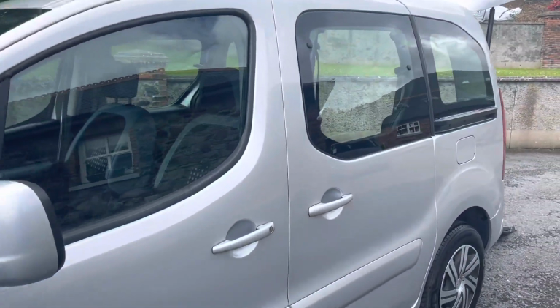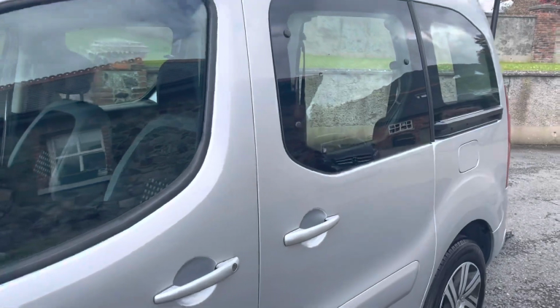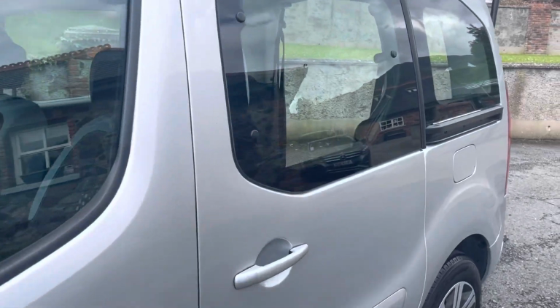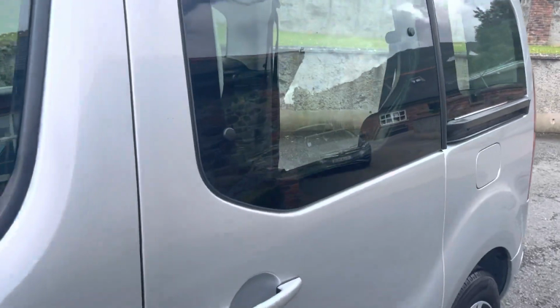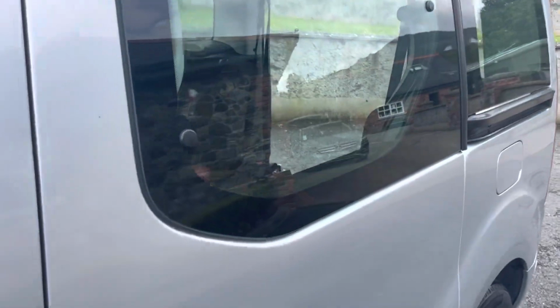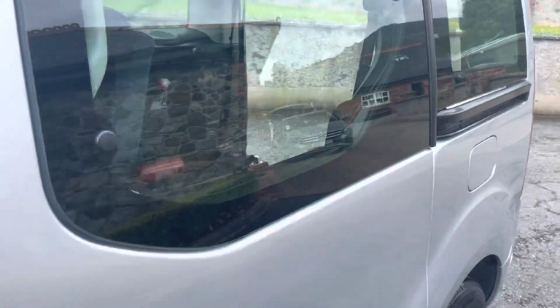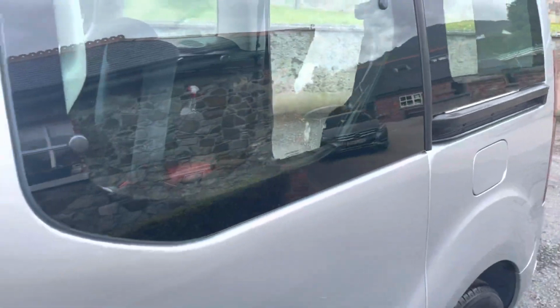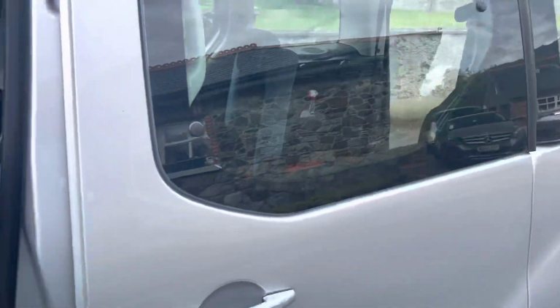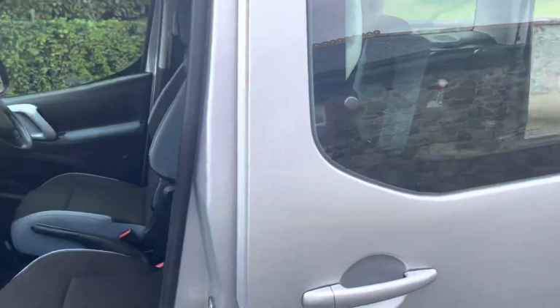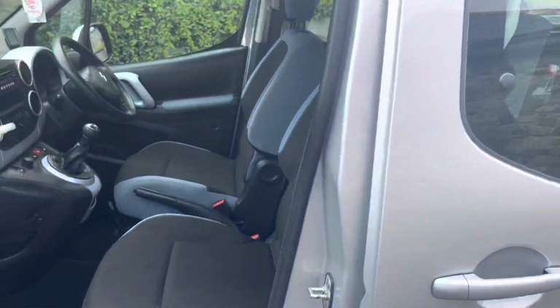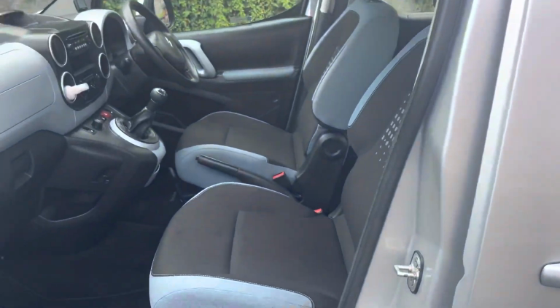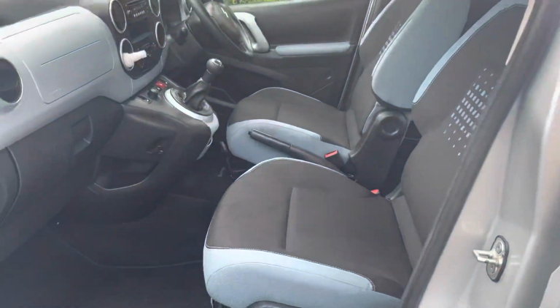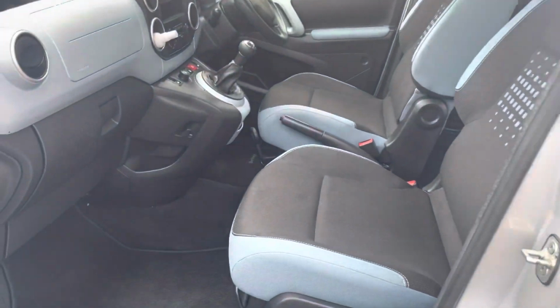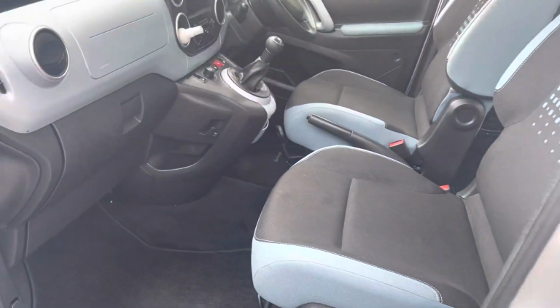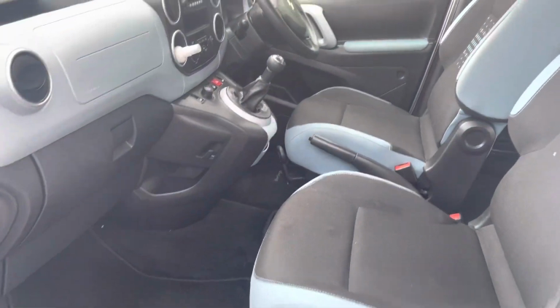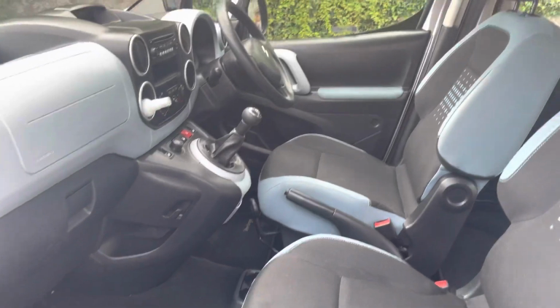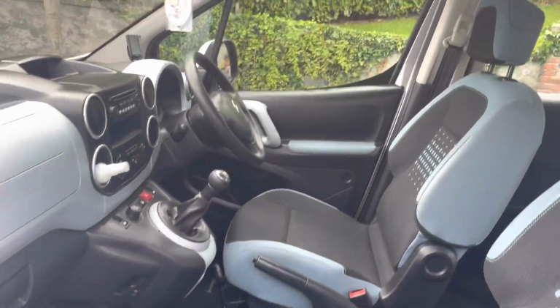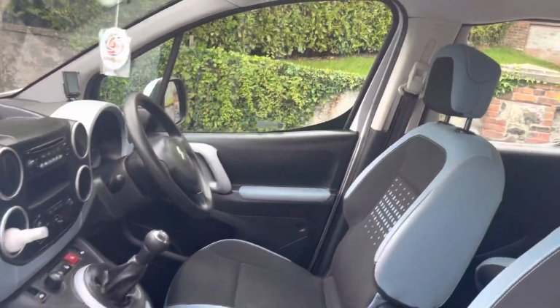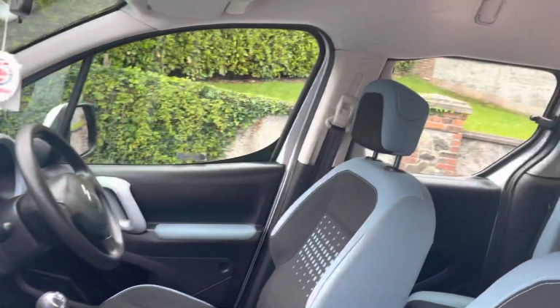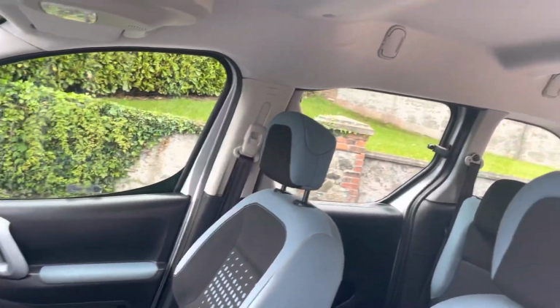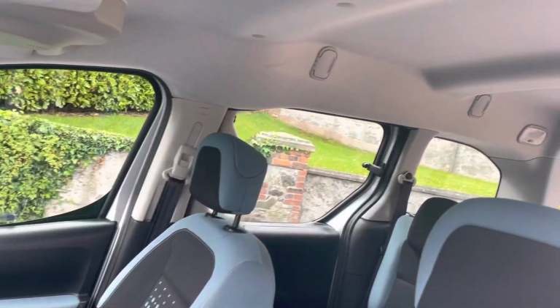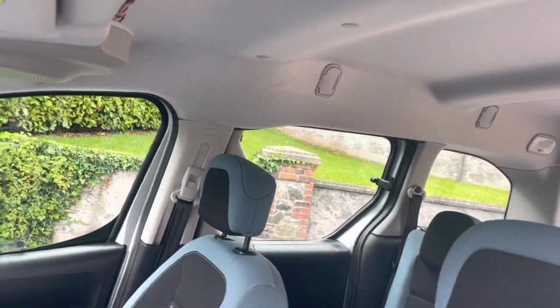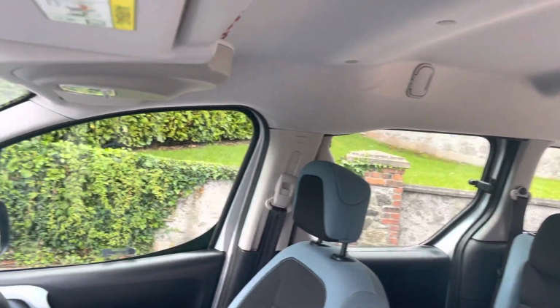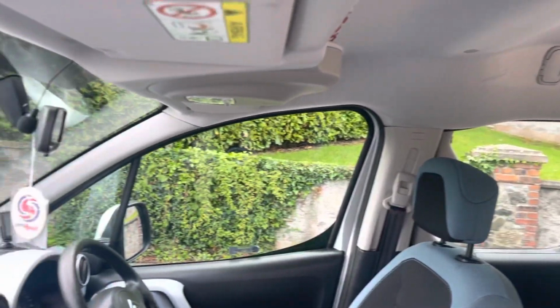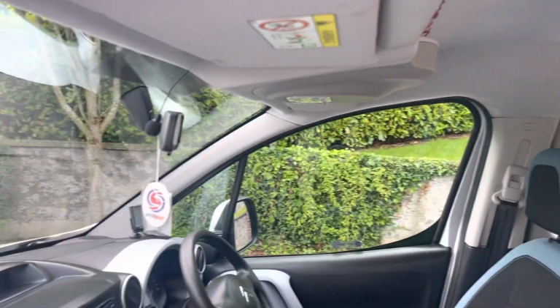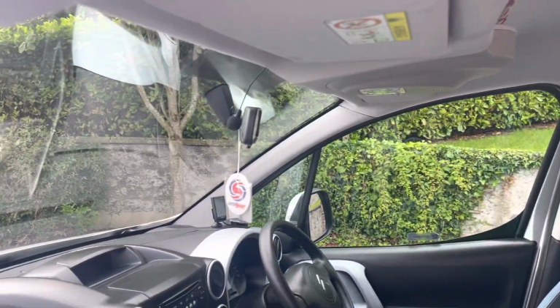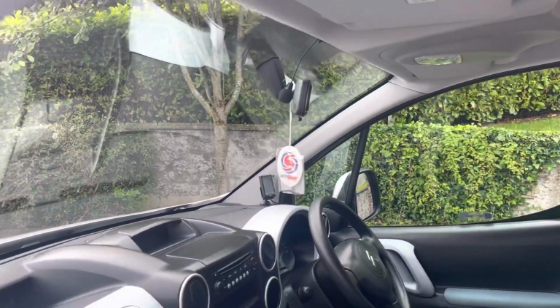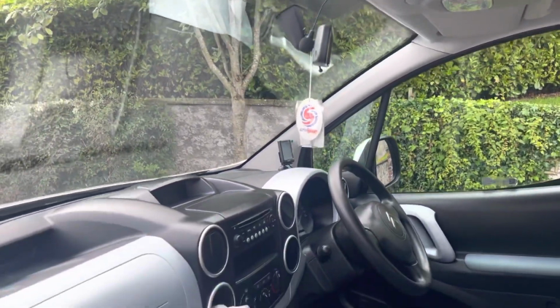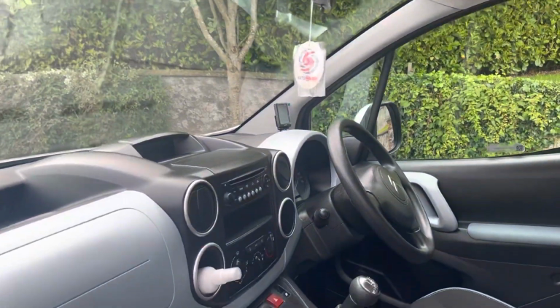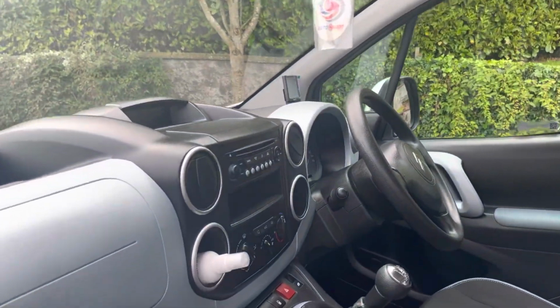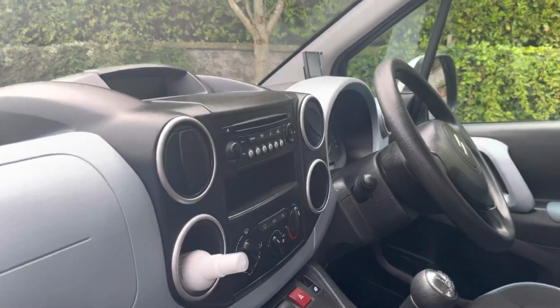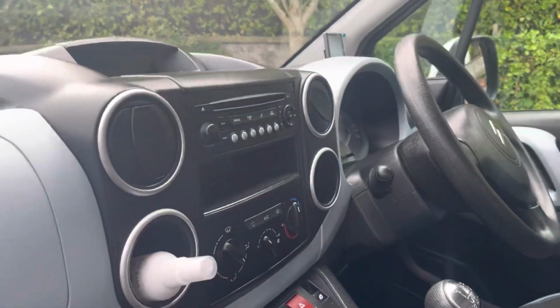Very economical and reliable. It's the XTR version, so very, very well specced out.